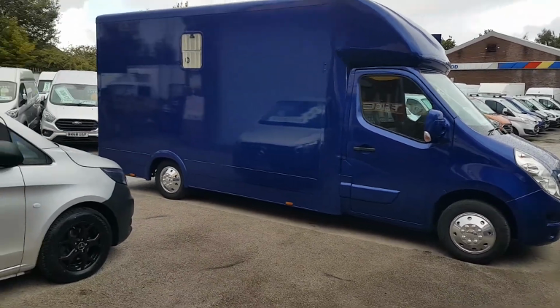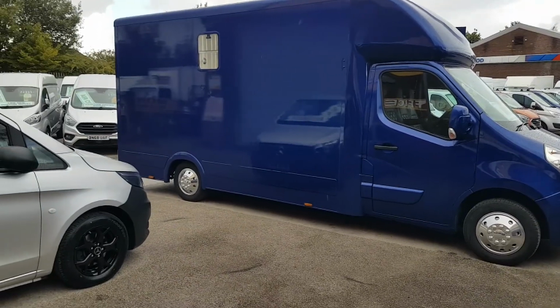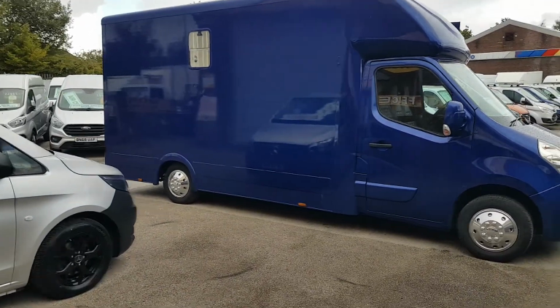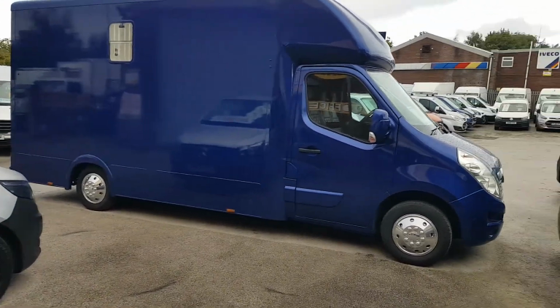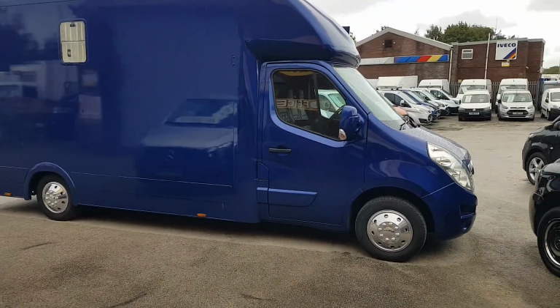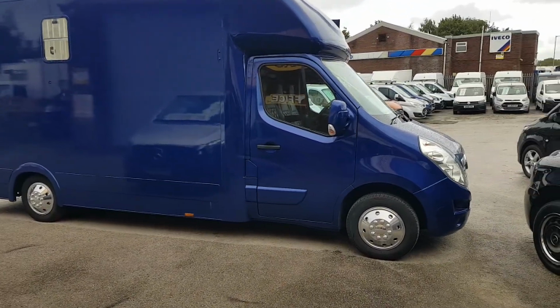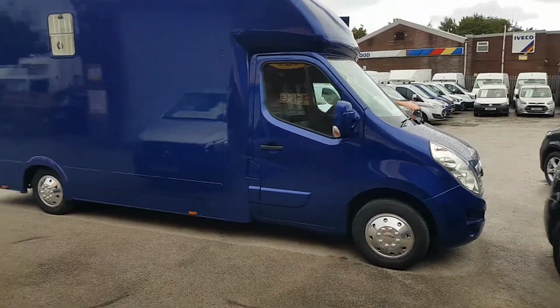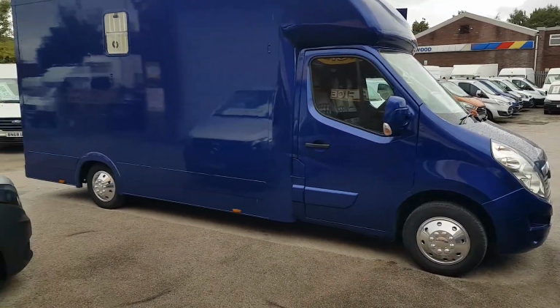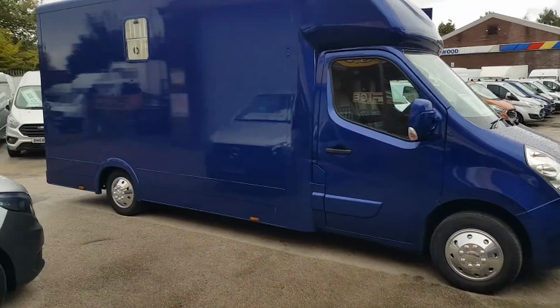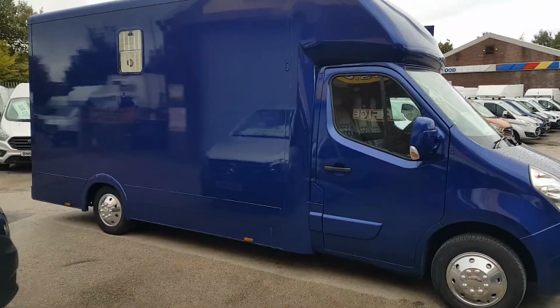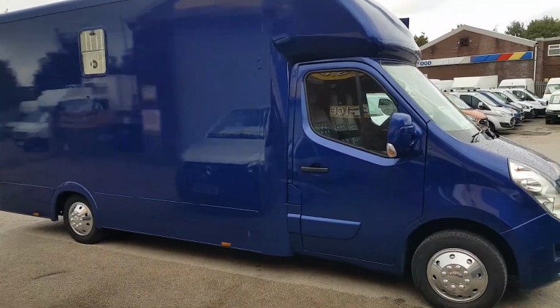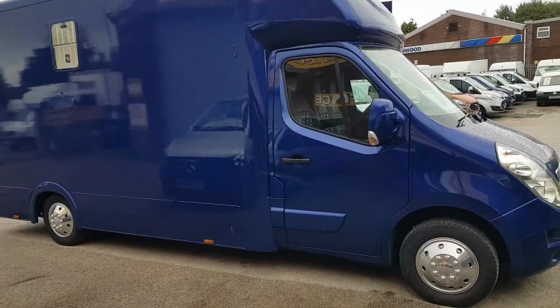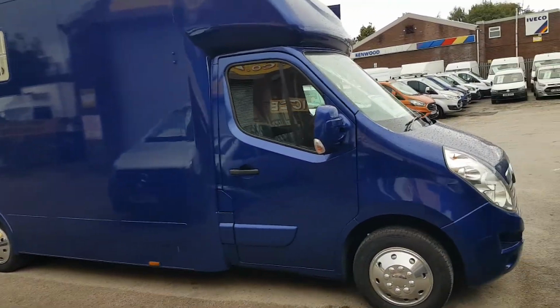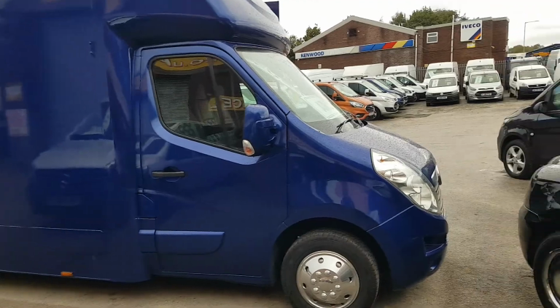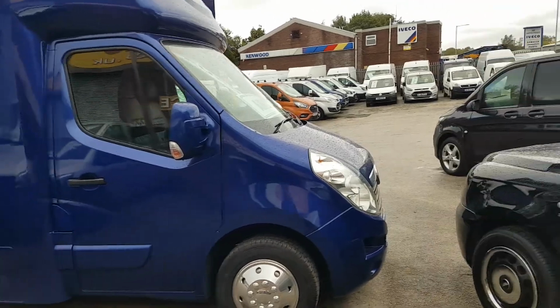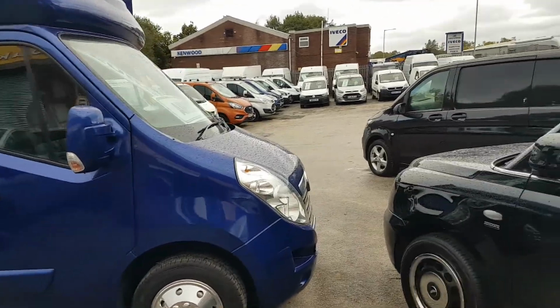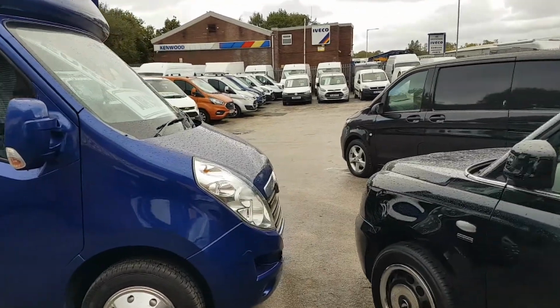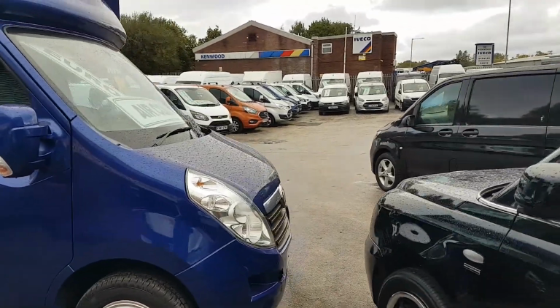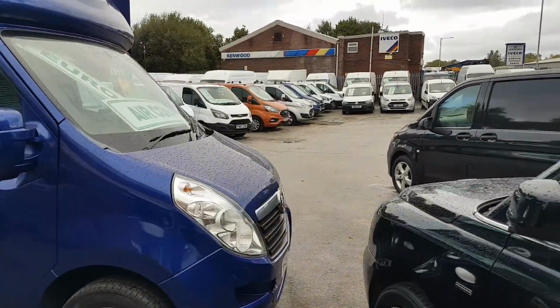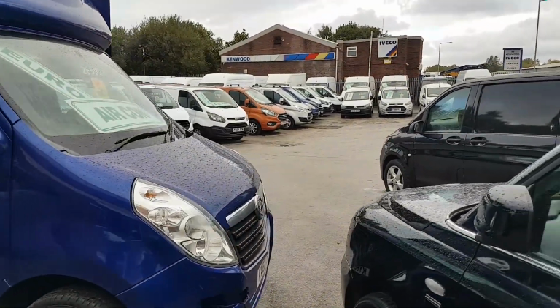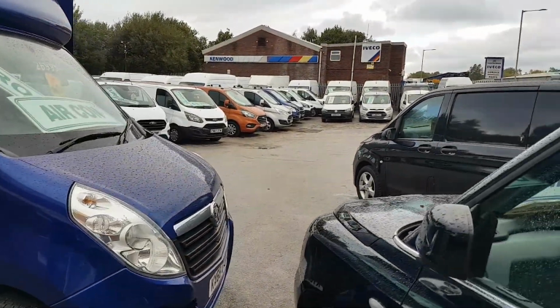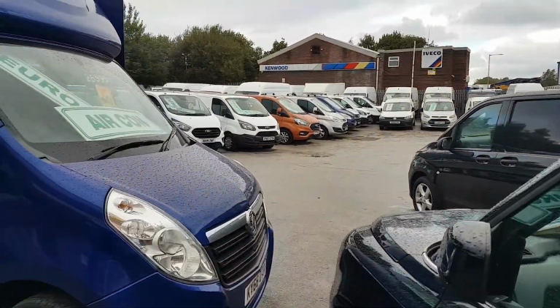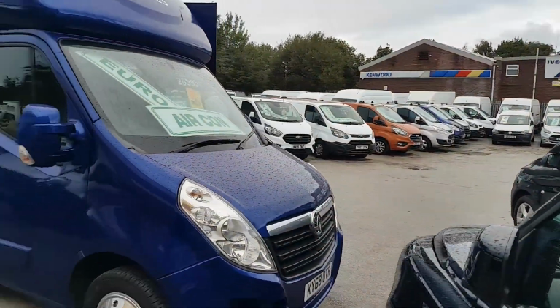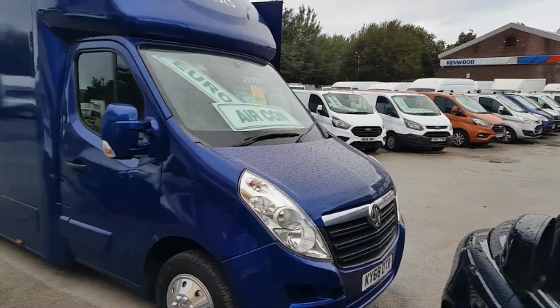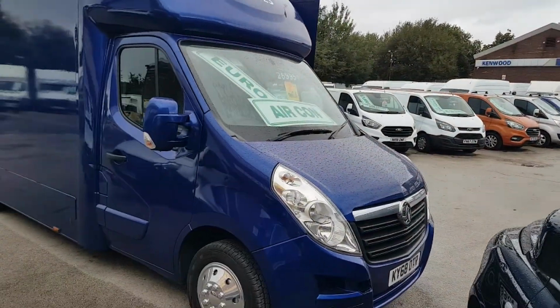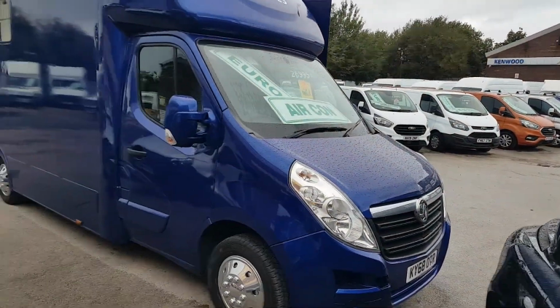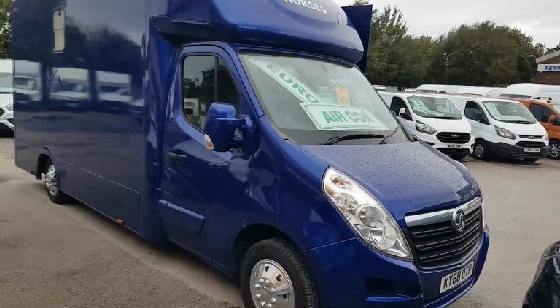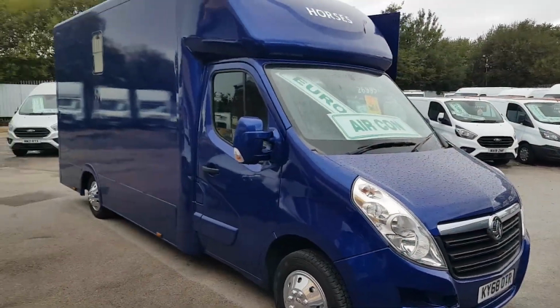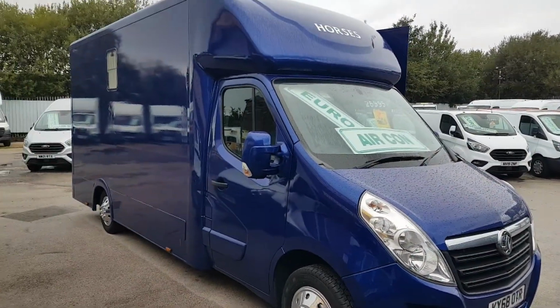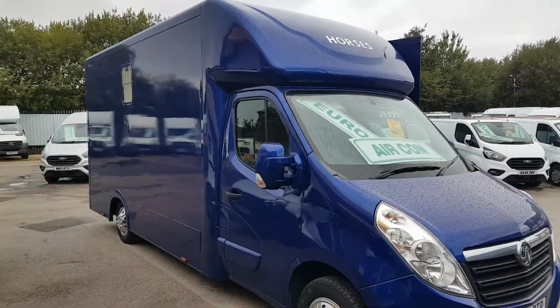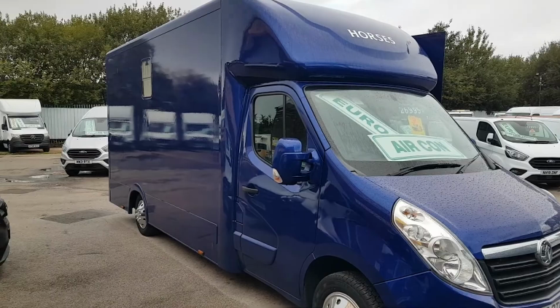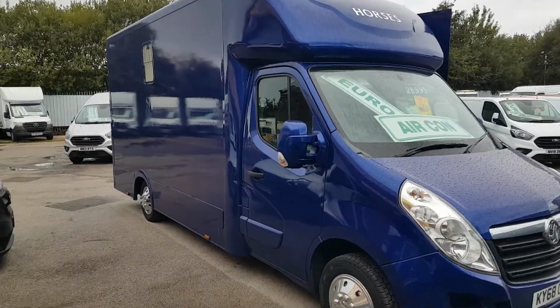Welcome to JNS Commercial Van Sales Limited. This one is the Vauxhall Movano horse box conversion.